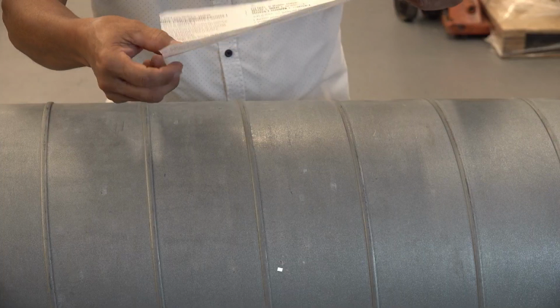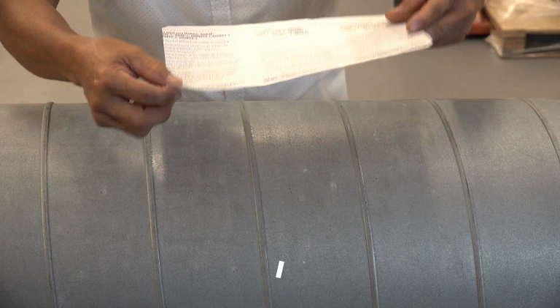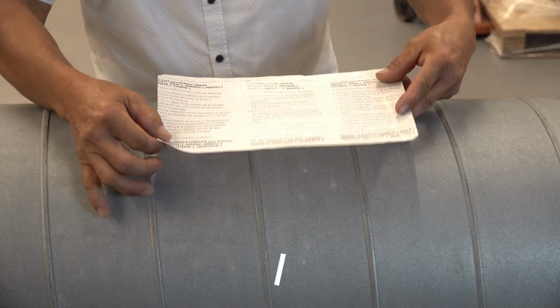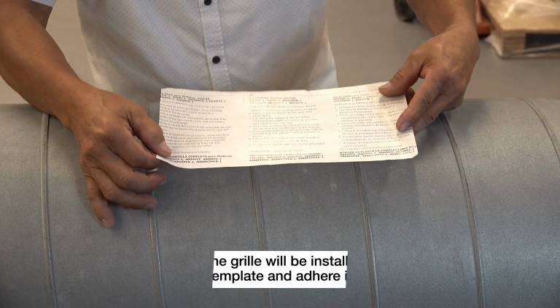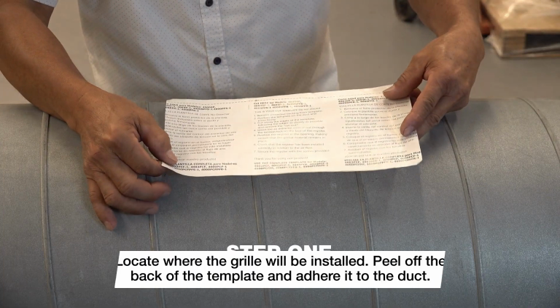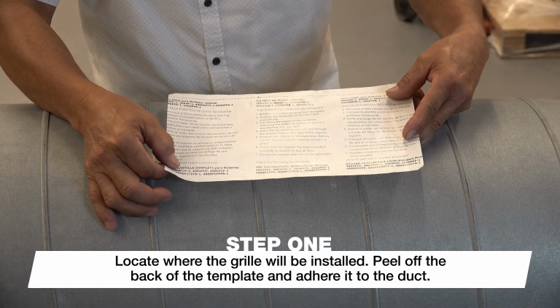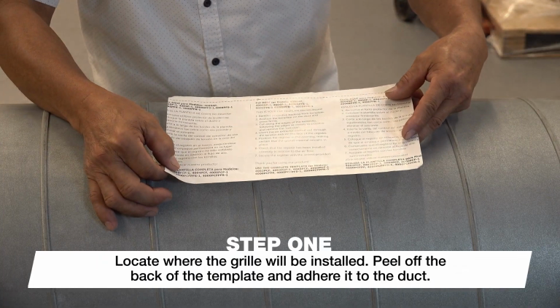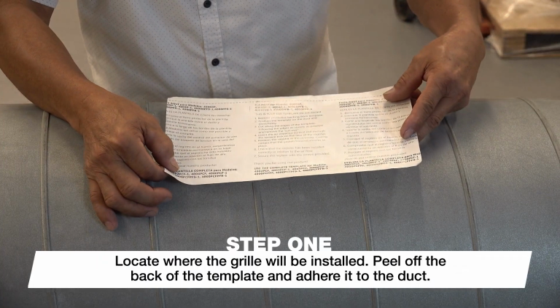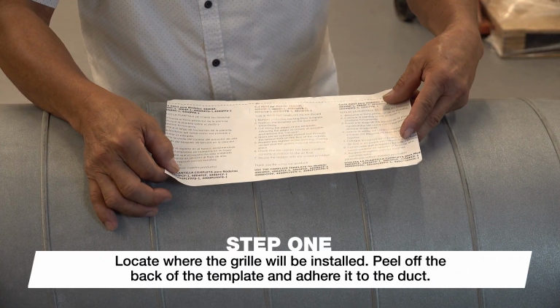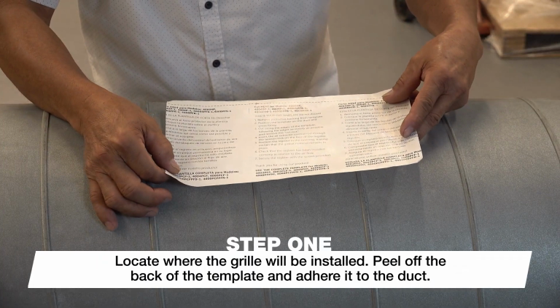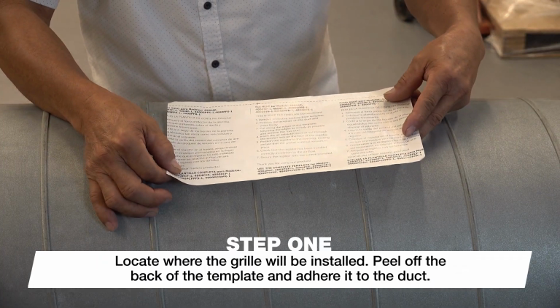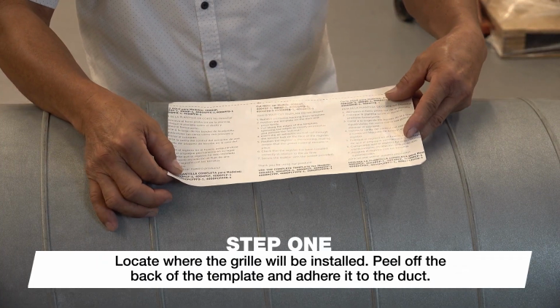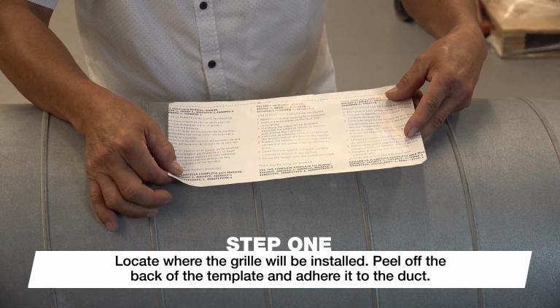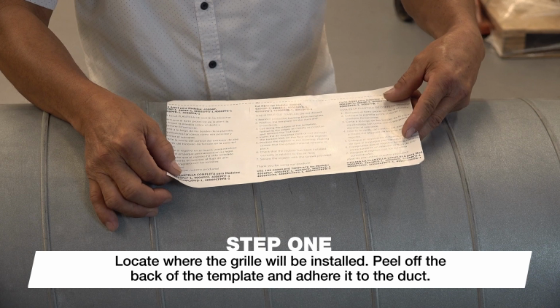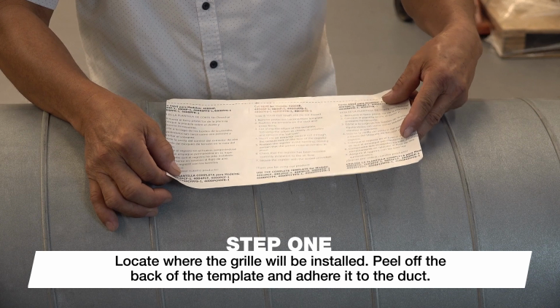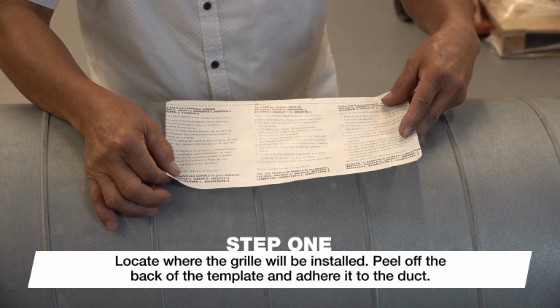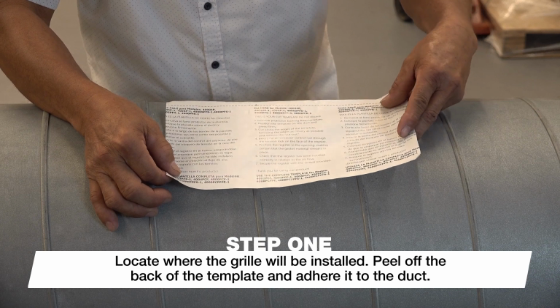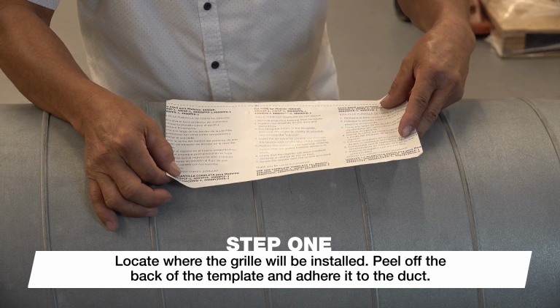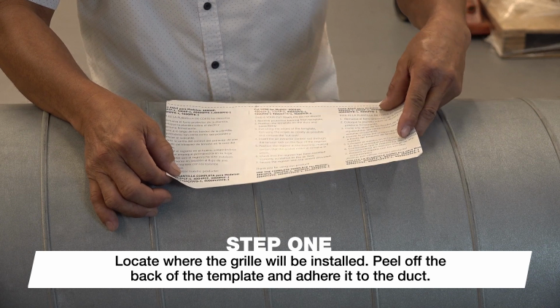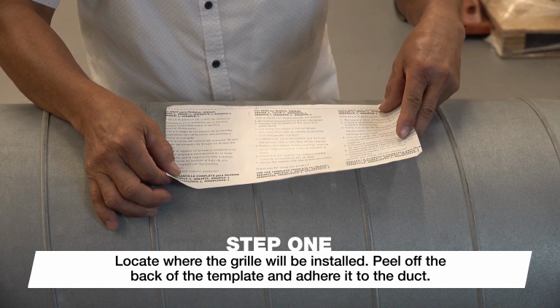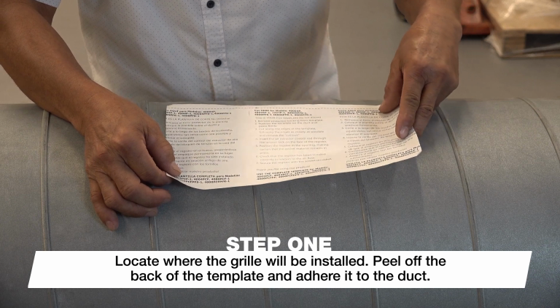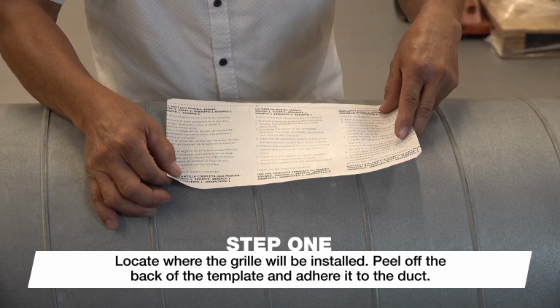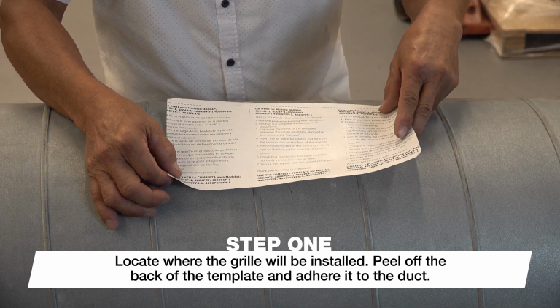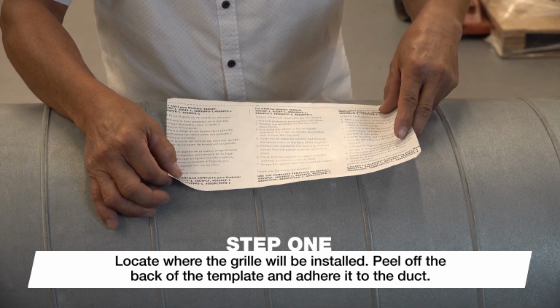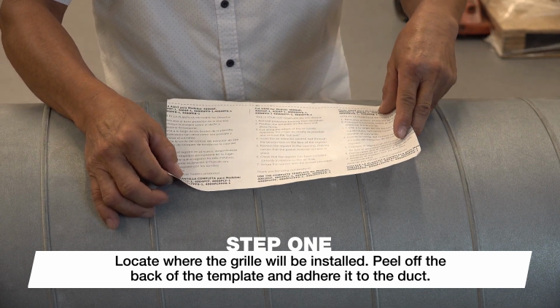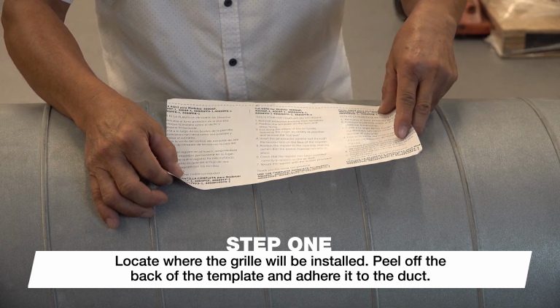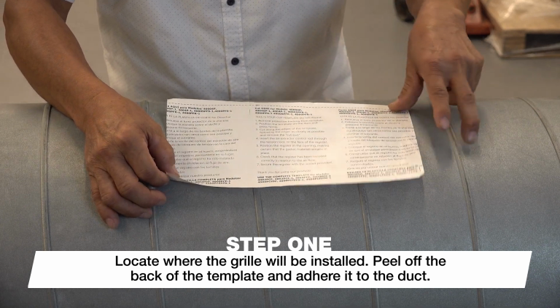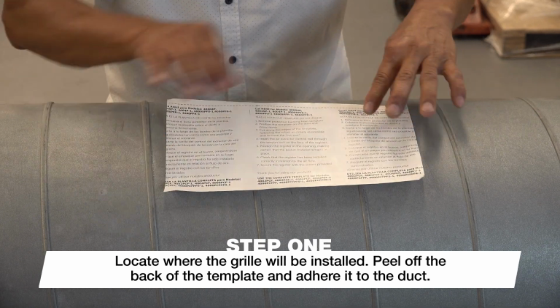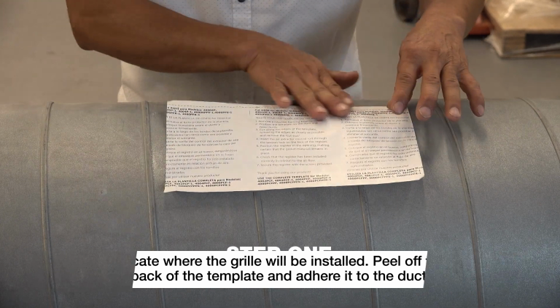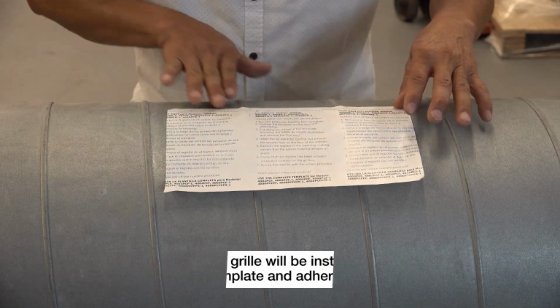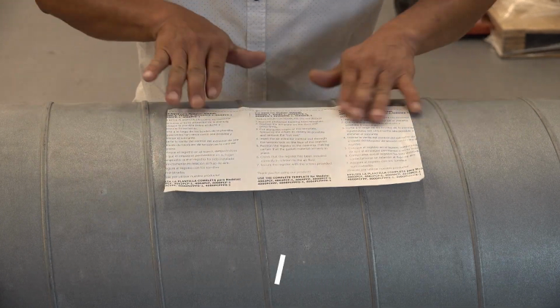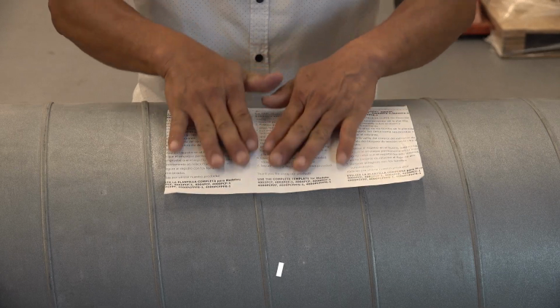The adhesive template helps the end user cut the appropriately sized hole. Peel off the back of the template and adhere it to the duct in the location you want the grill installed.